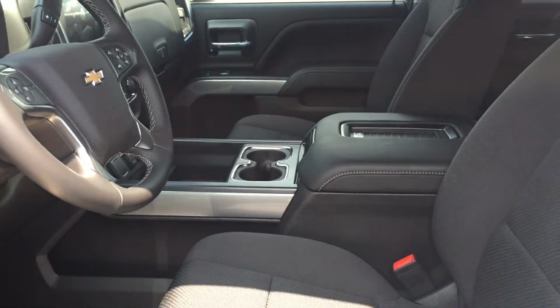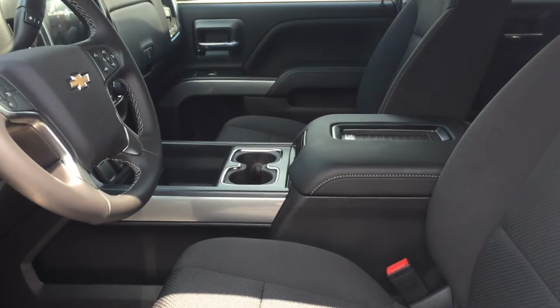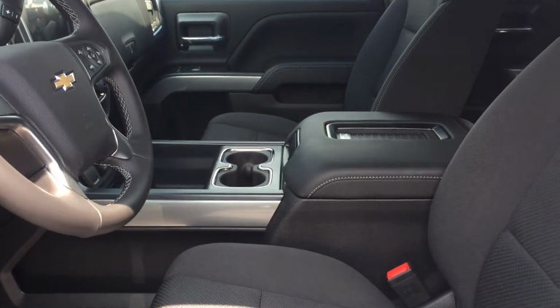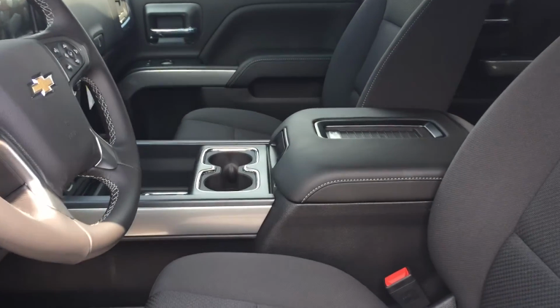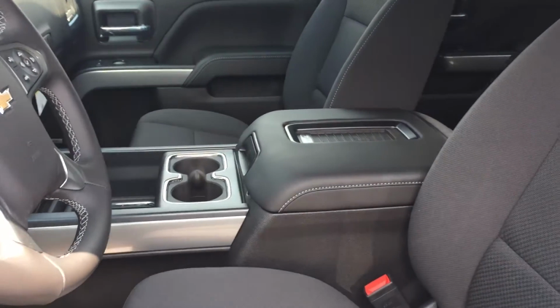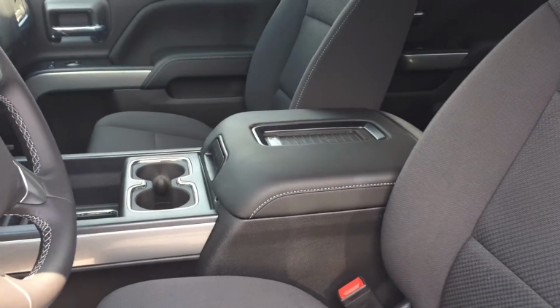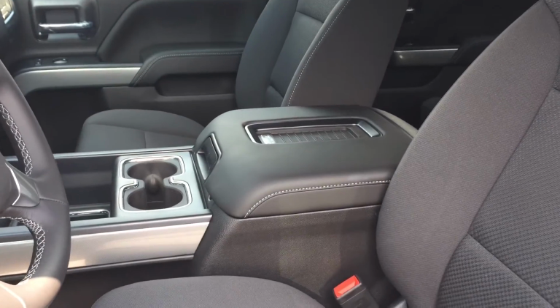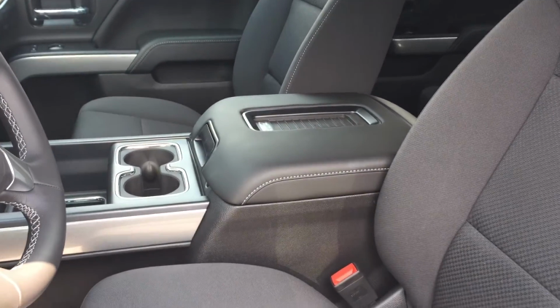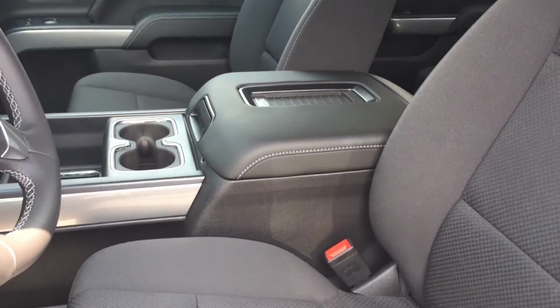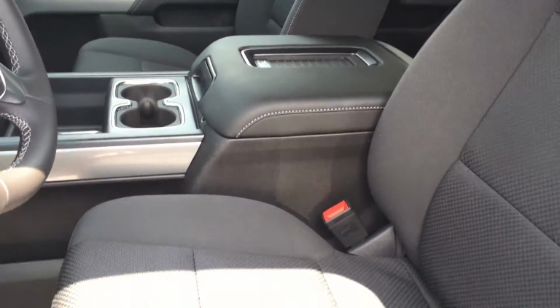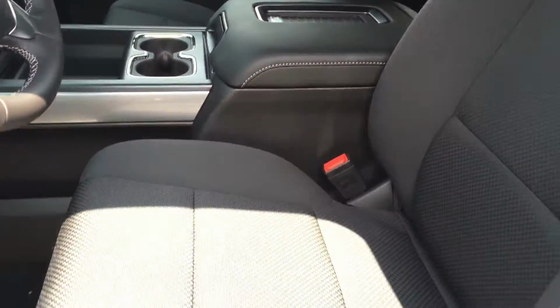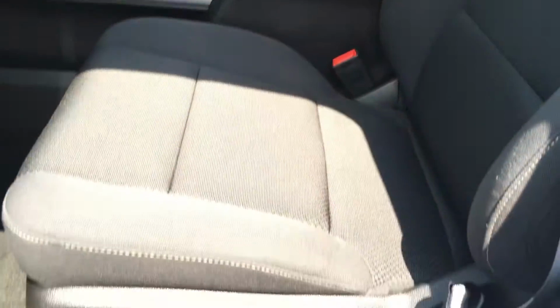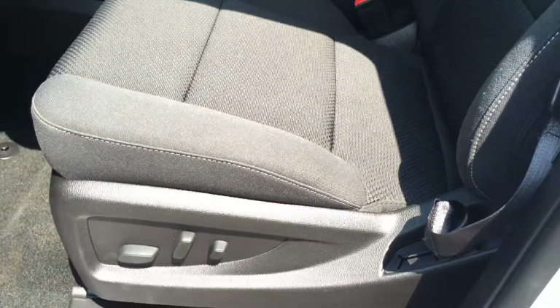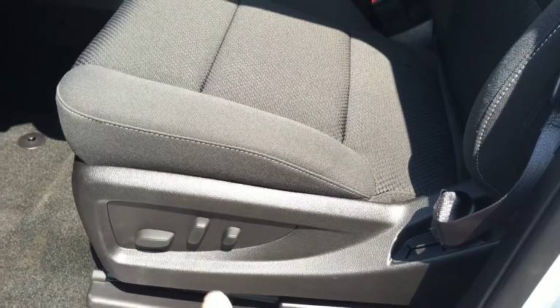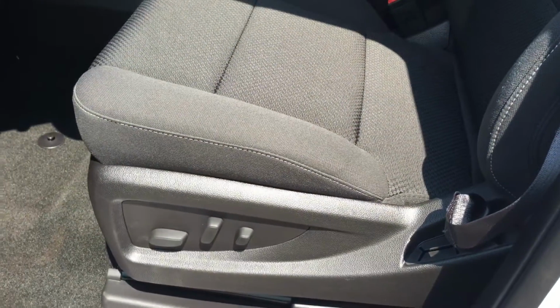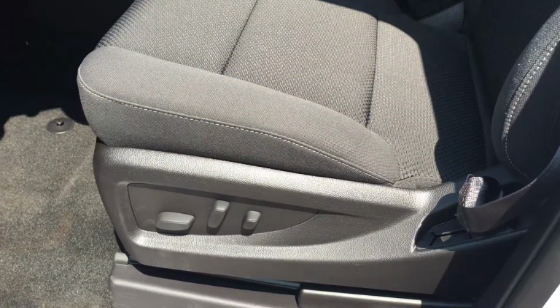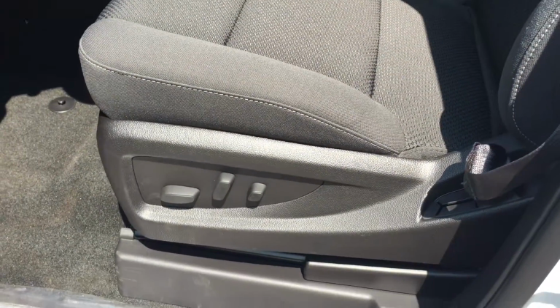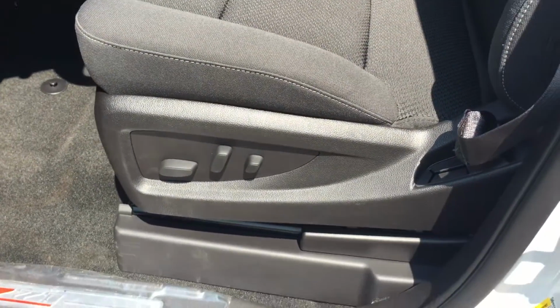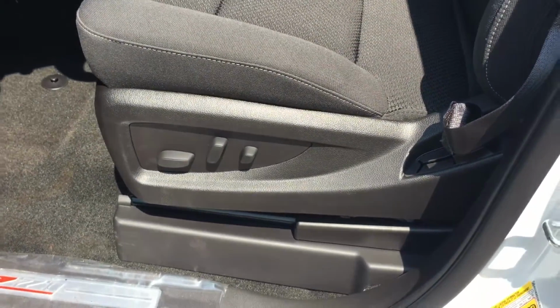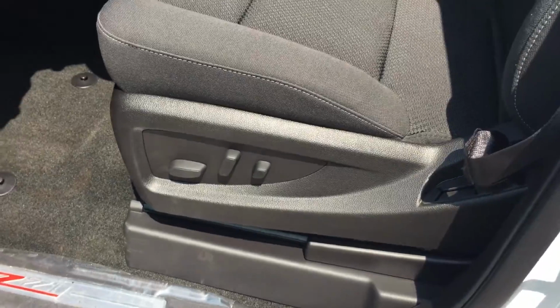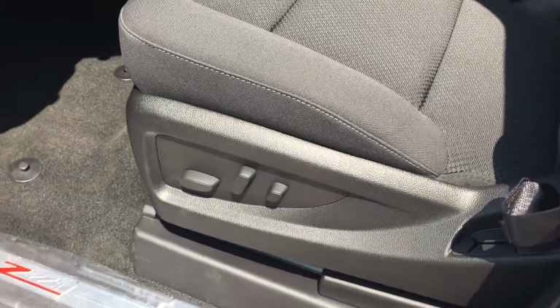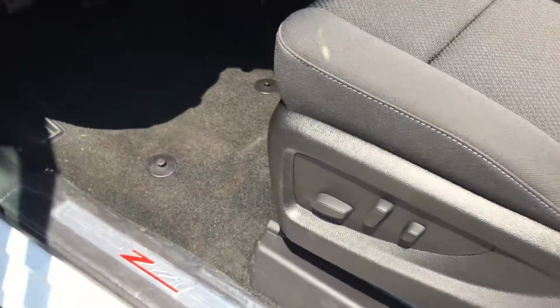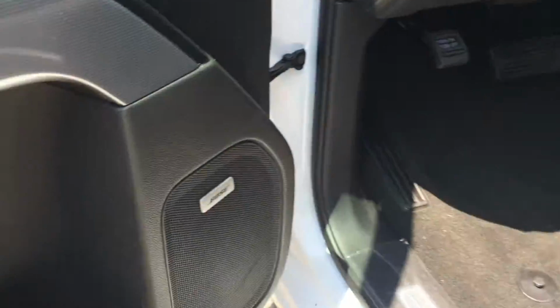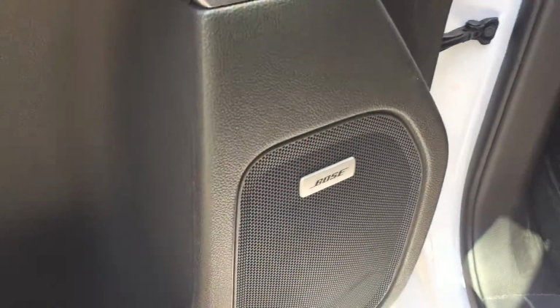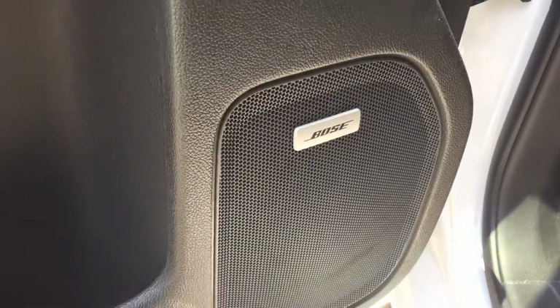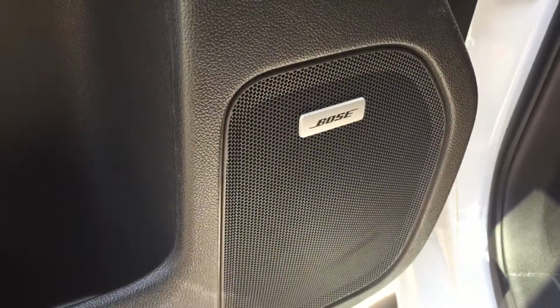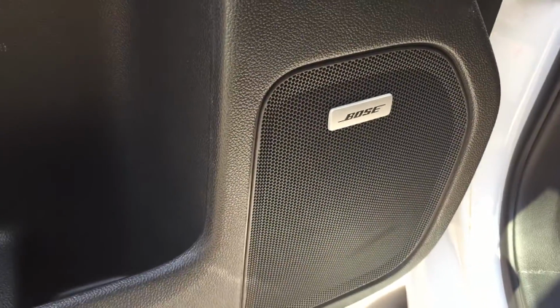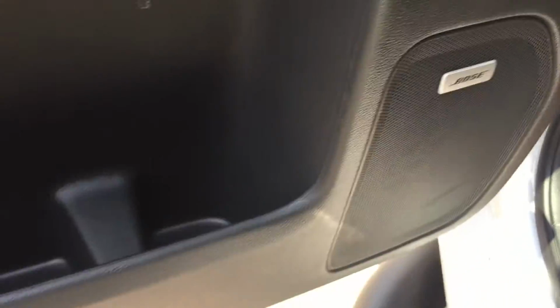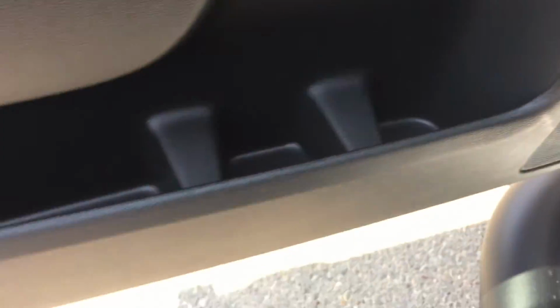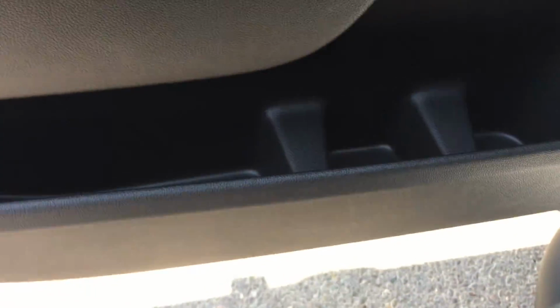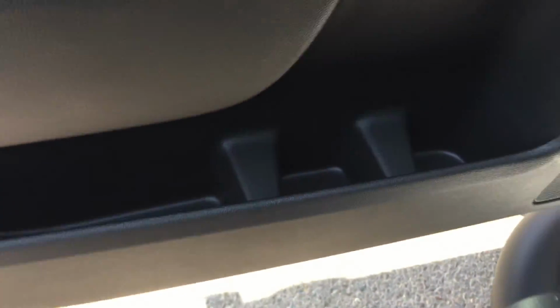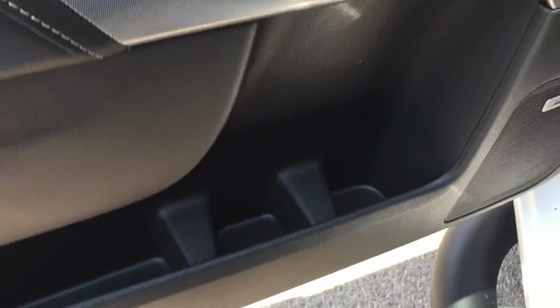Yes, inside and out, this truck is amazing. Let's get right to it. All cloth interior — you have the buttons there for the 10-way power-adjustable driver's seat, including lumbar support. You have Bose premium speakers, and plenty of room and storage in the door.